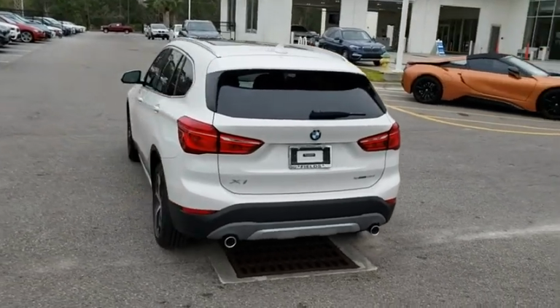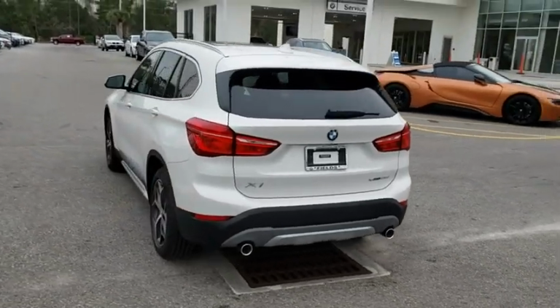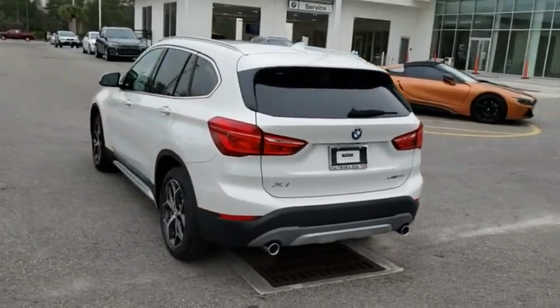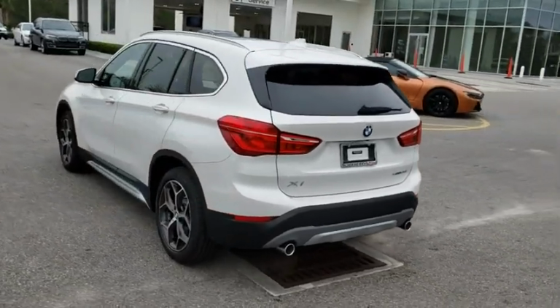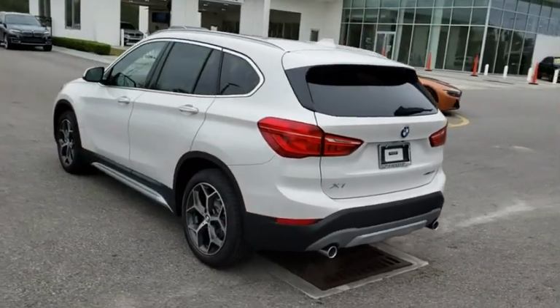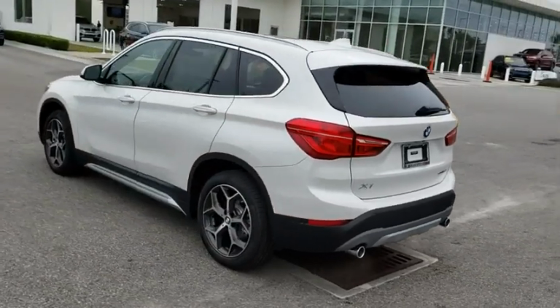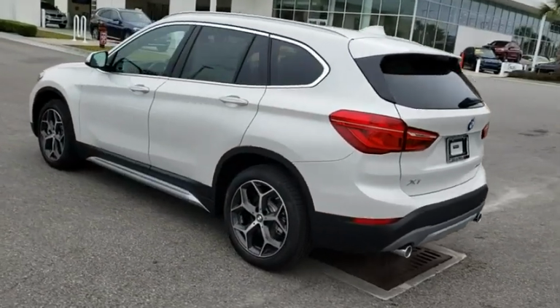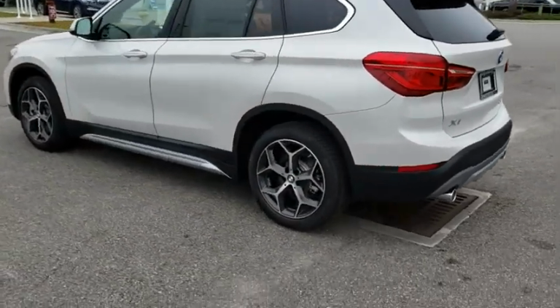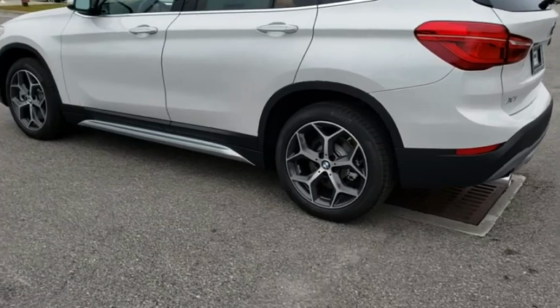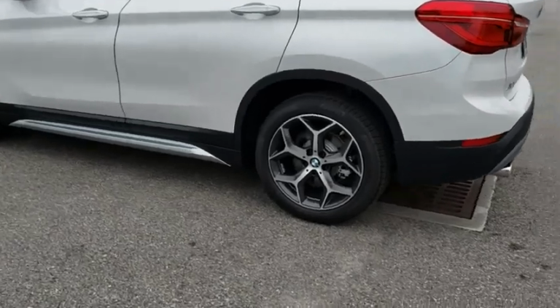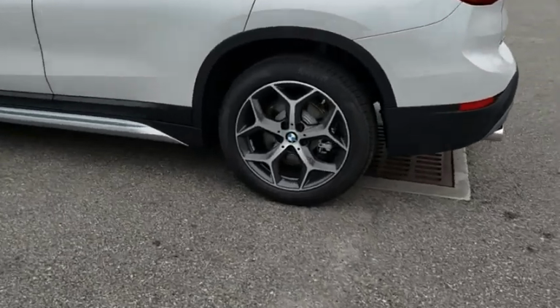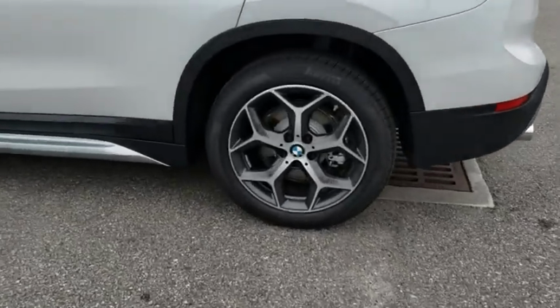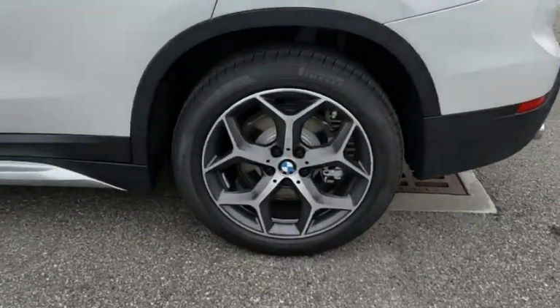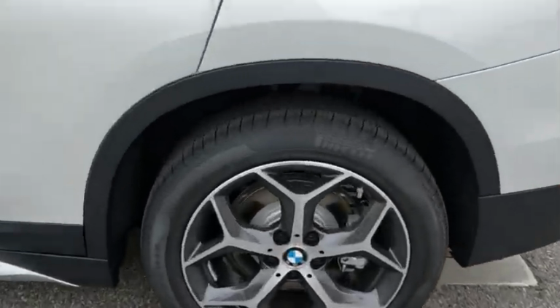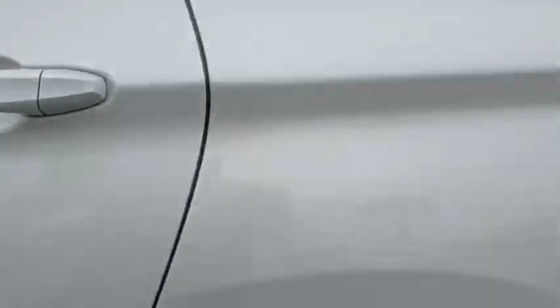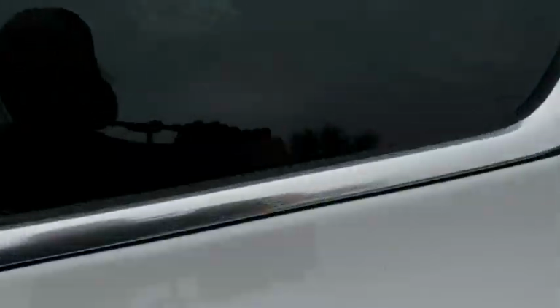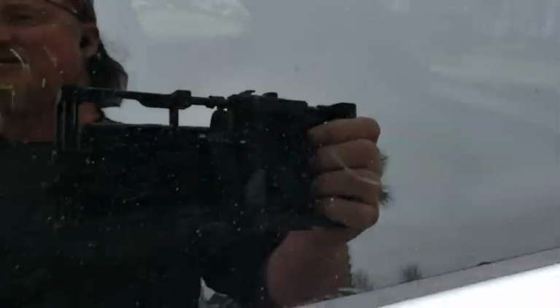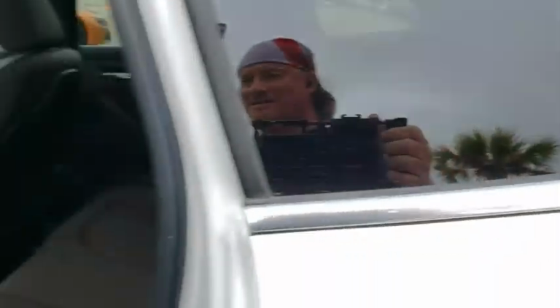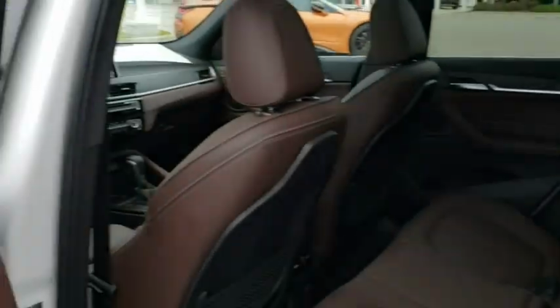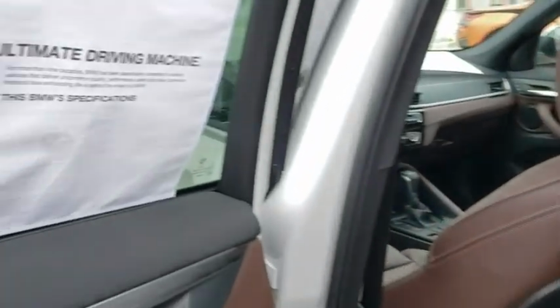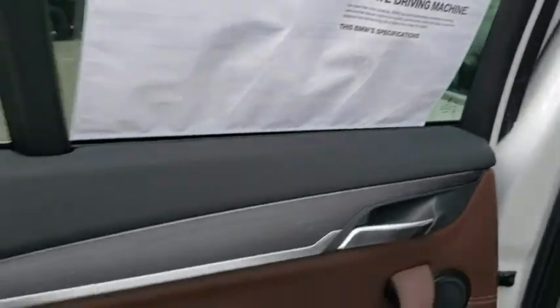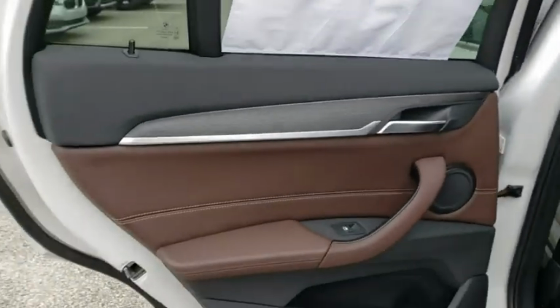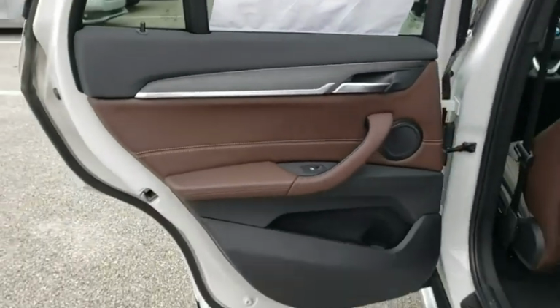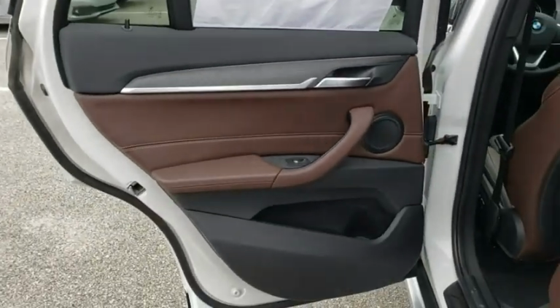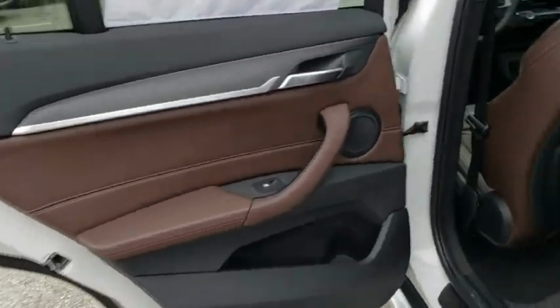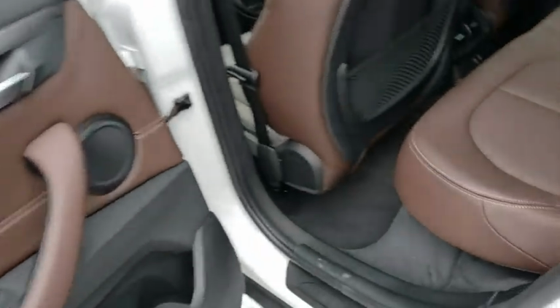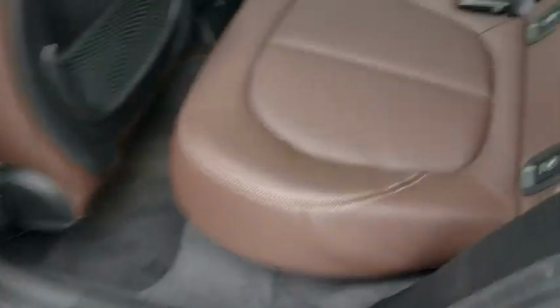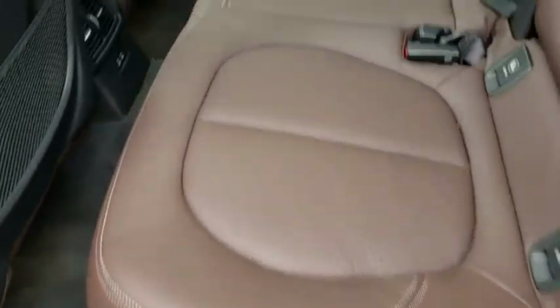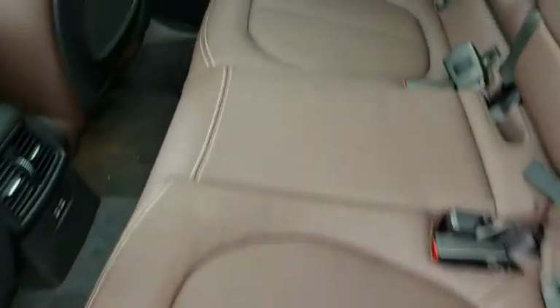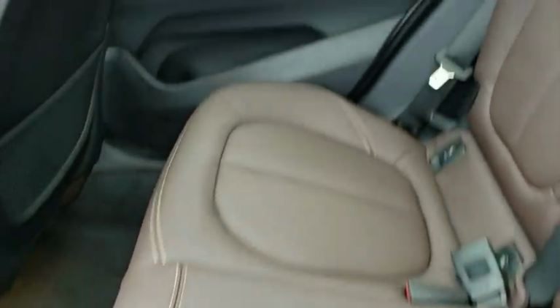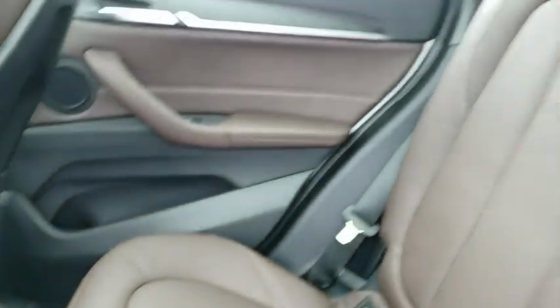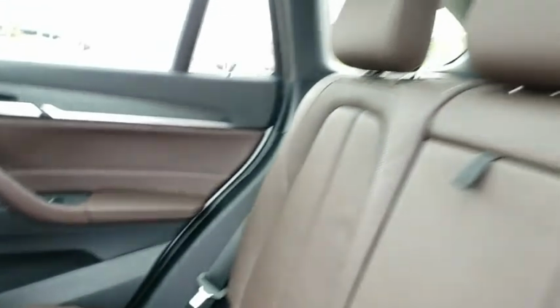Stability control, traction control, anti-lock braking system, navigation system, power liftgate, keyless entry, power passenger seat, lane departure warning, steering wheel audio controls, backup camera, leather-wrapped steering wheel, Bluetooth.